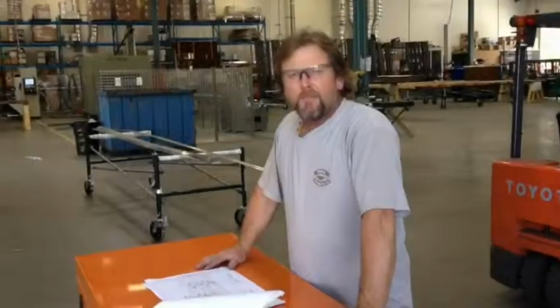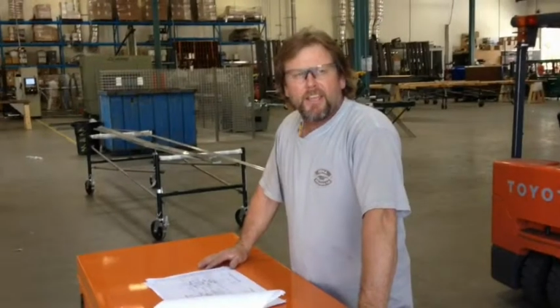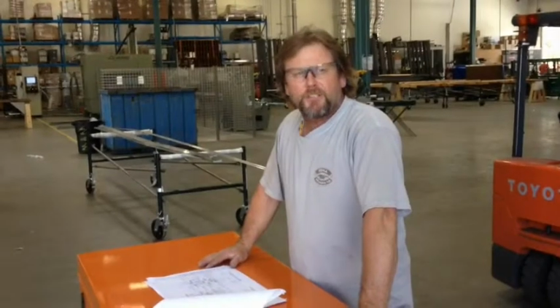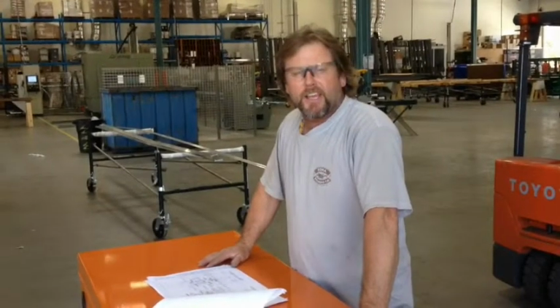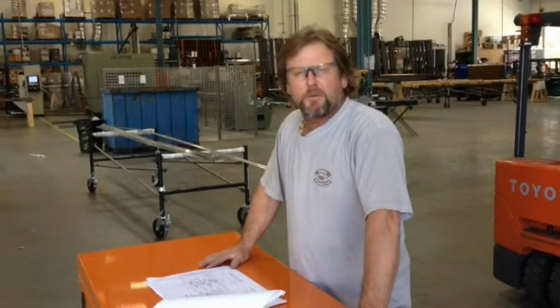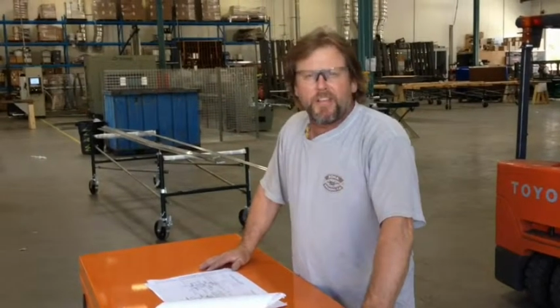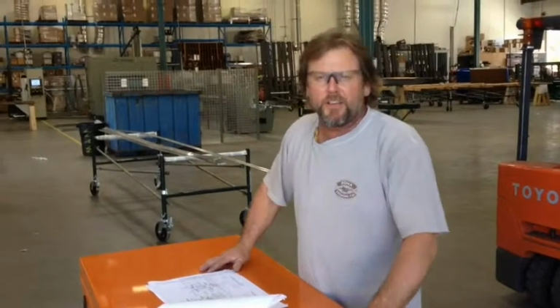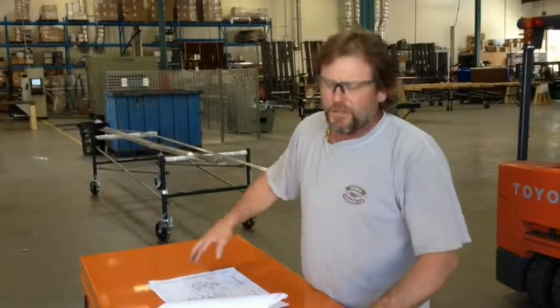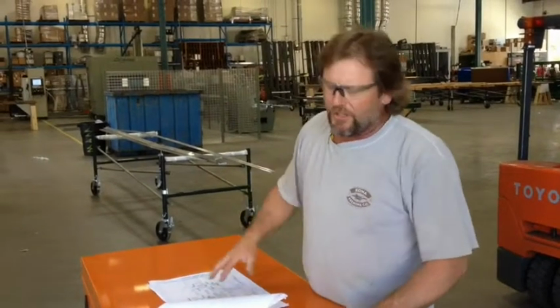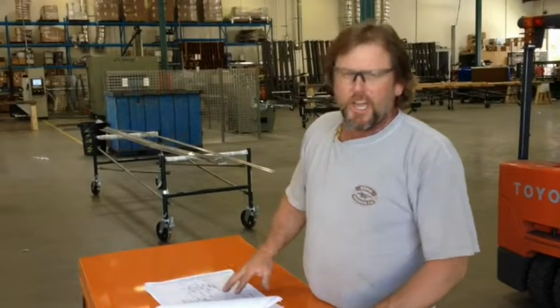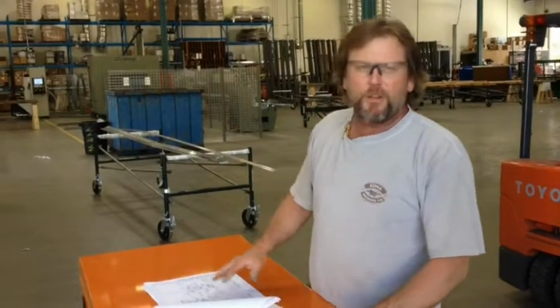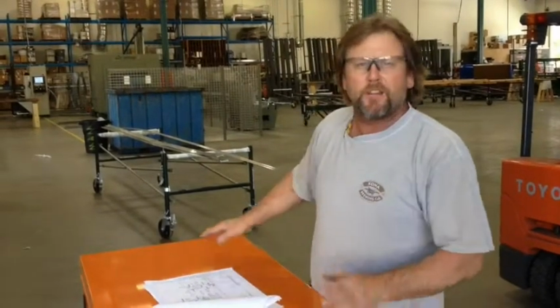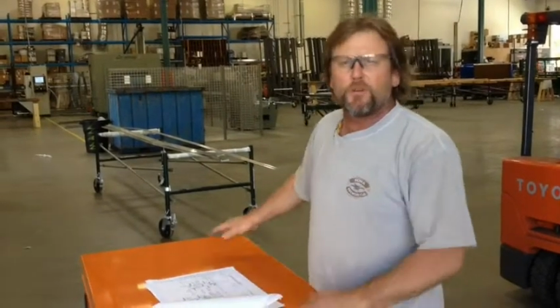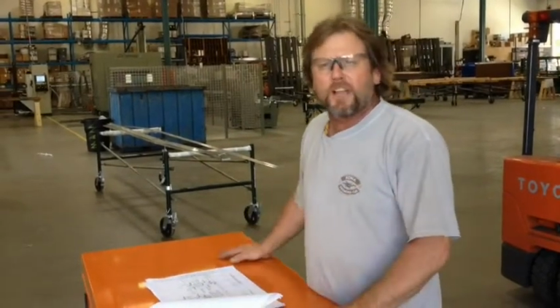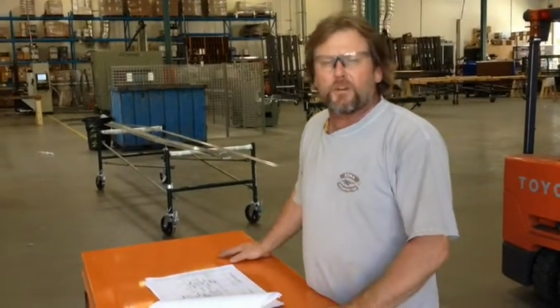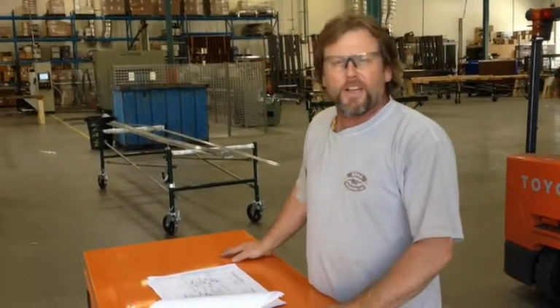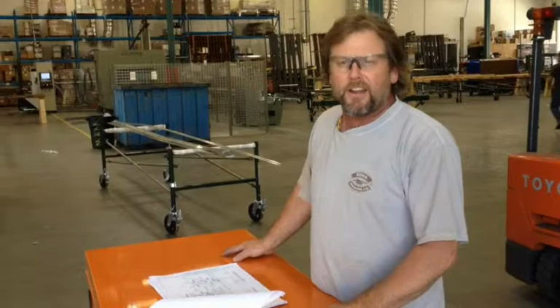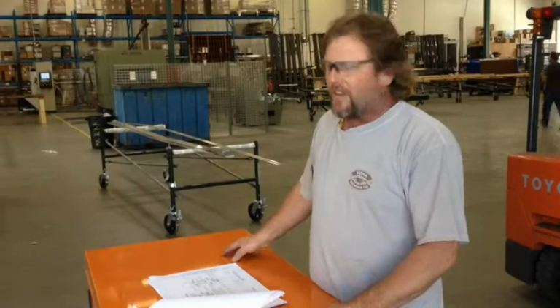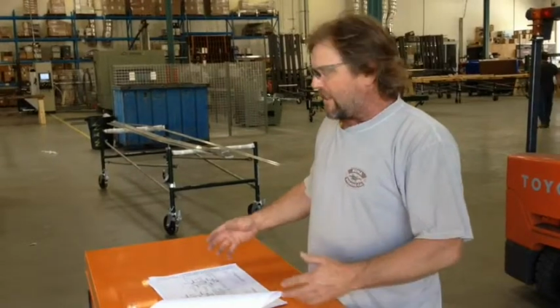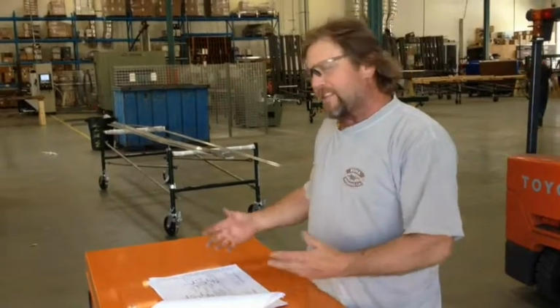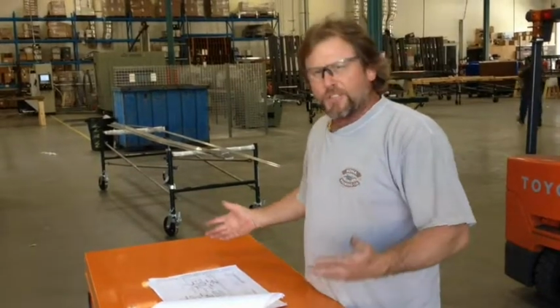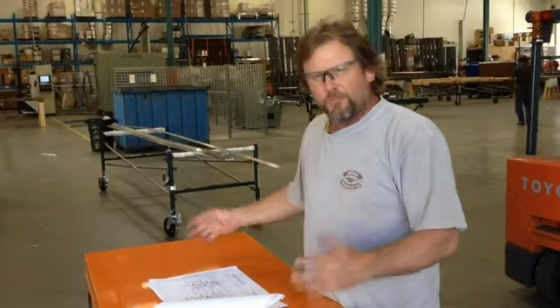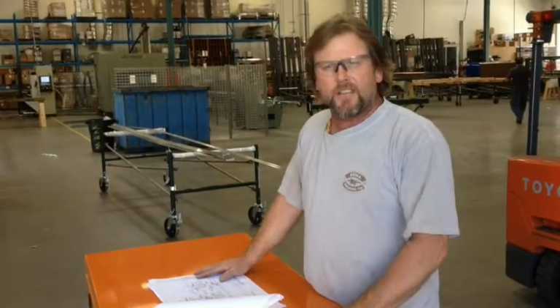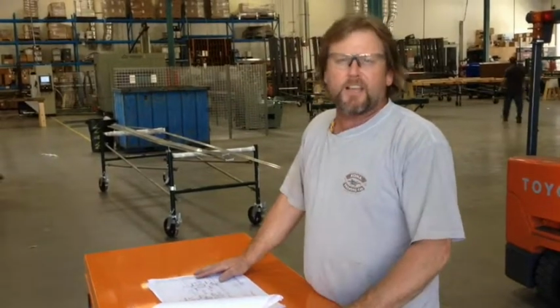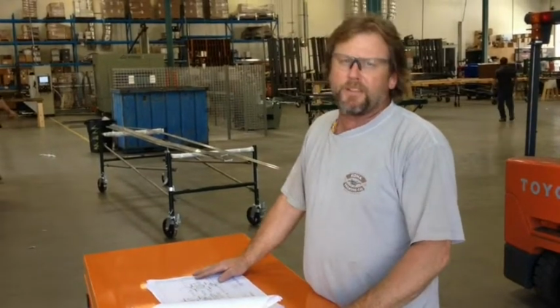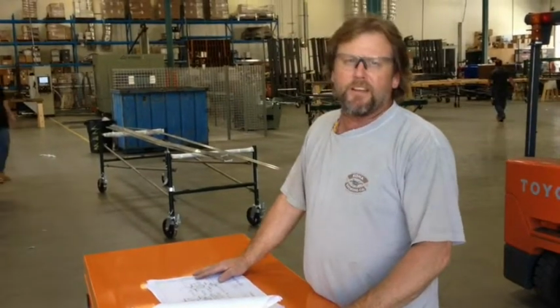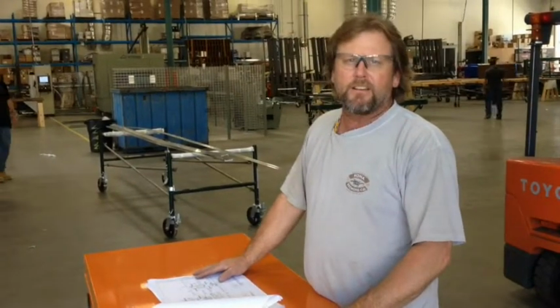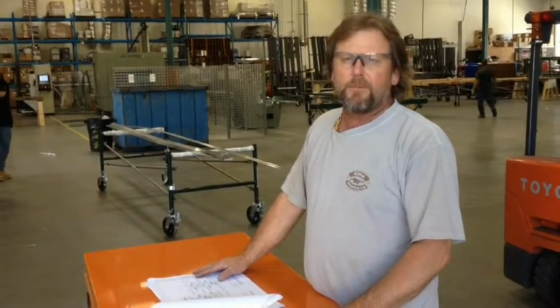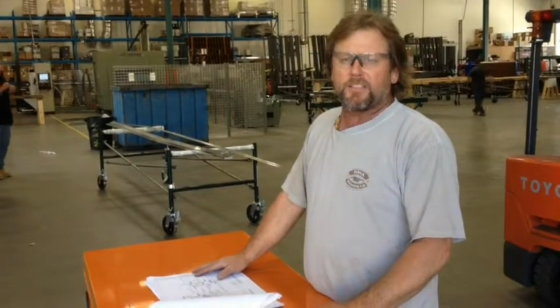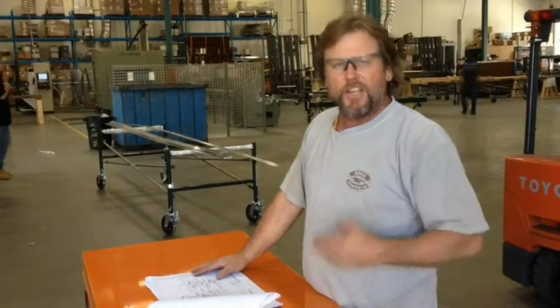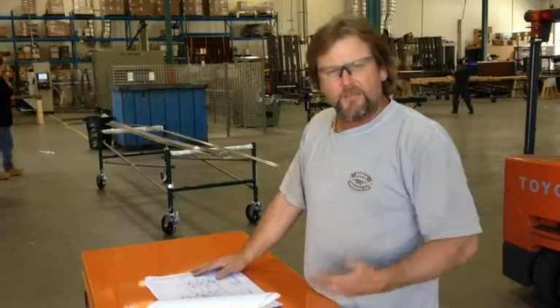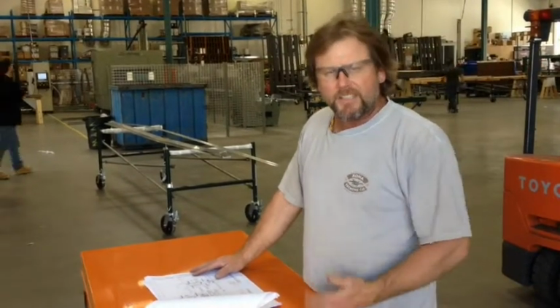My two-second improvement video: when you're on the job and you have a crew box you're working at, a lot of times you've got your prints on top of the gang box and you need something inside.